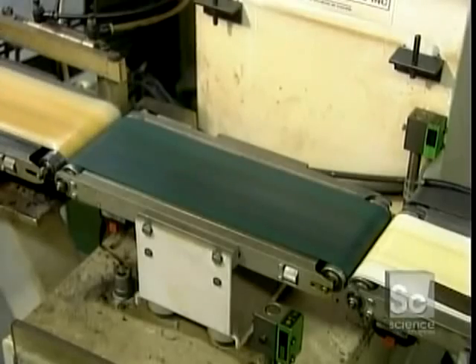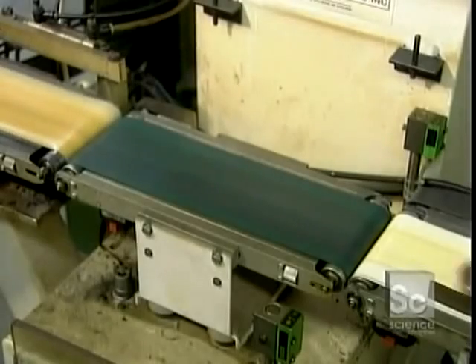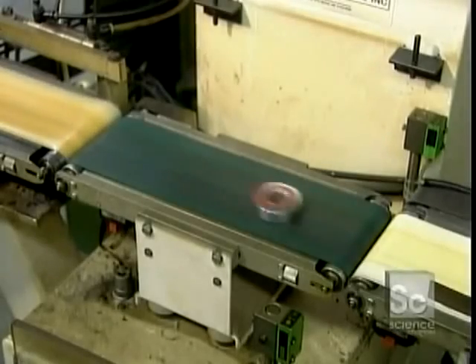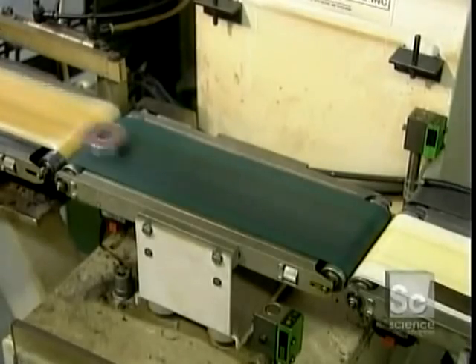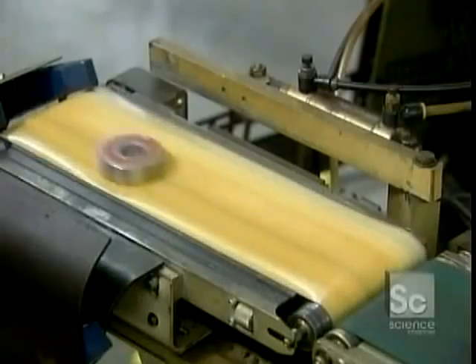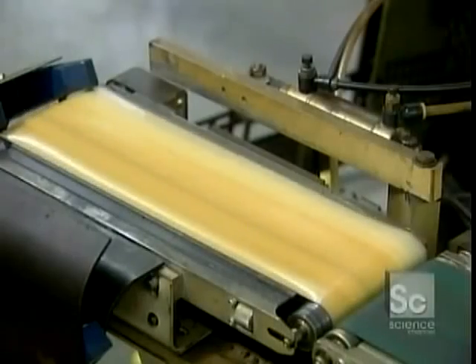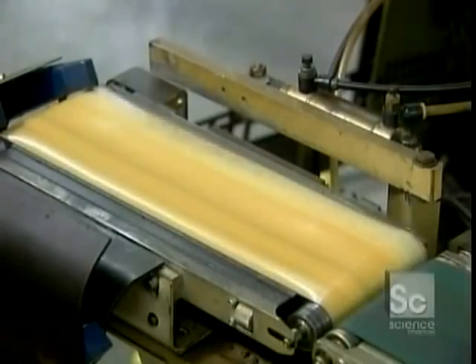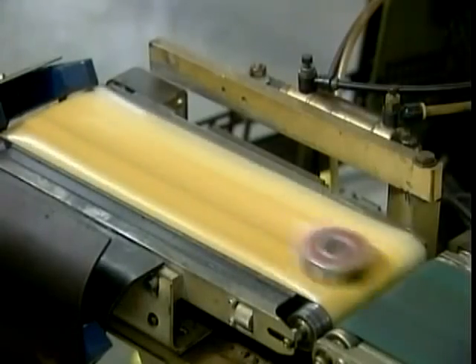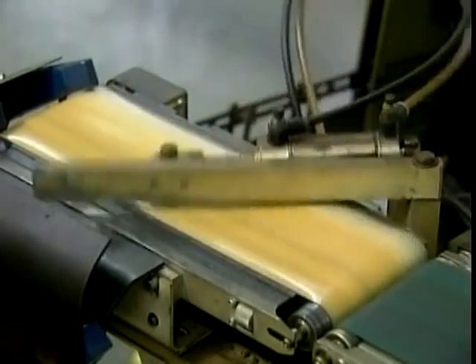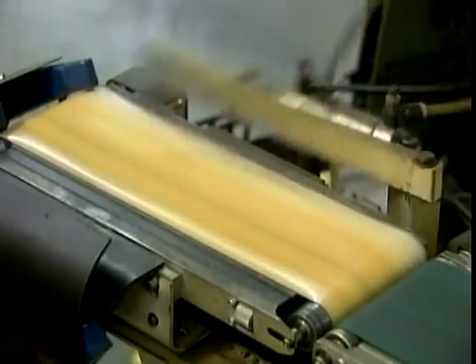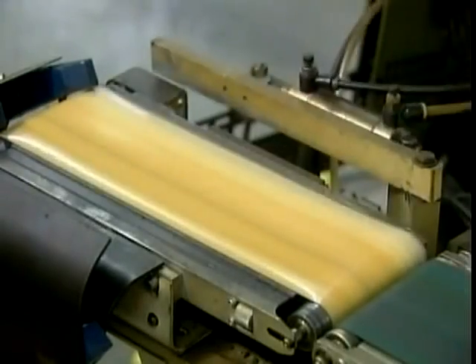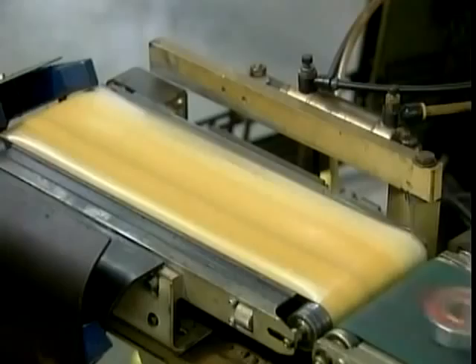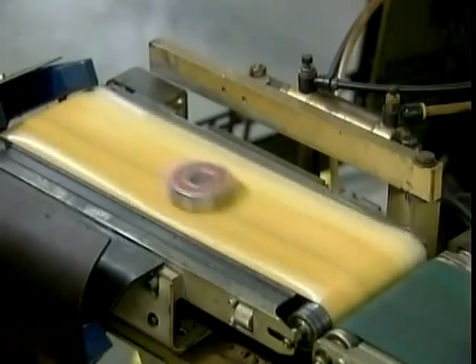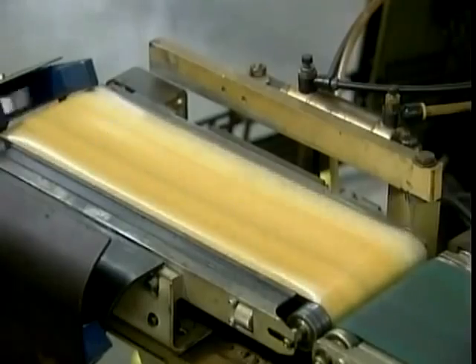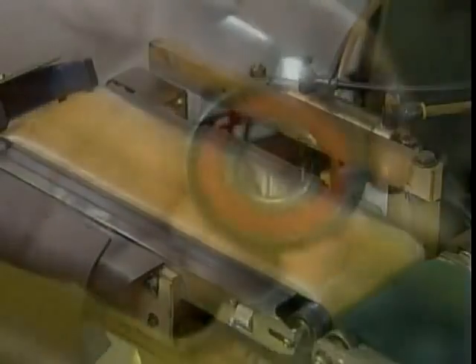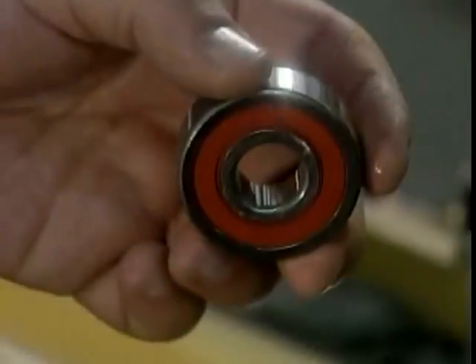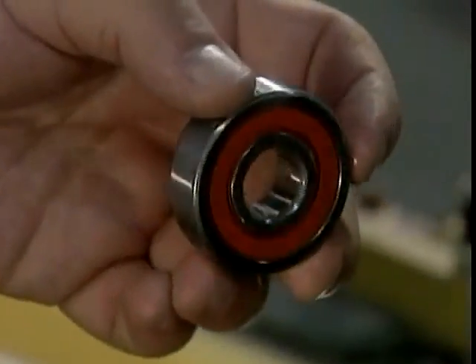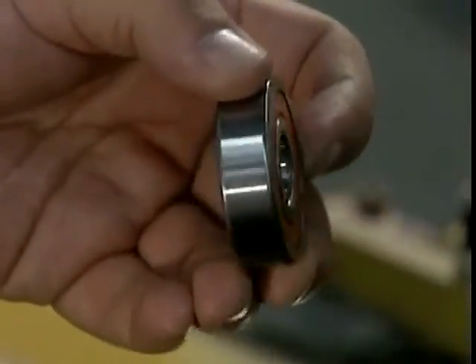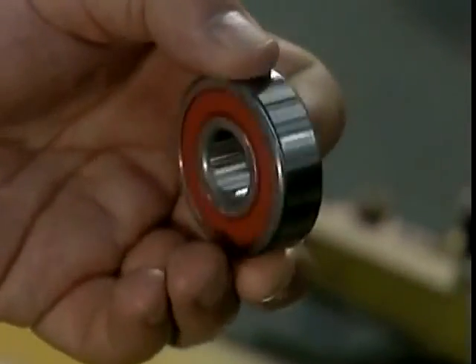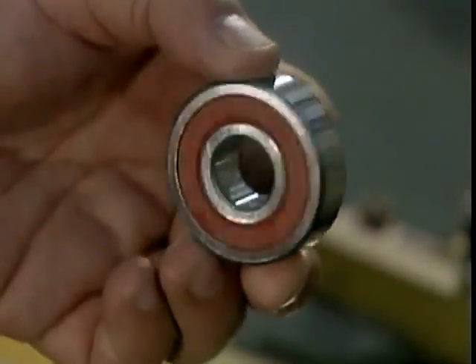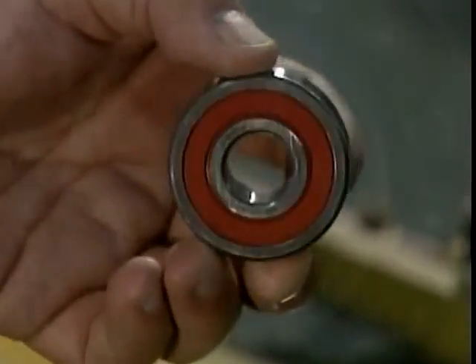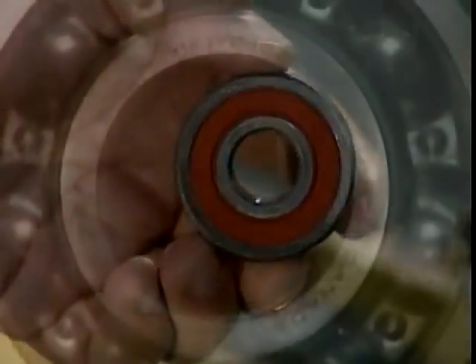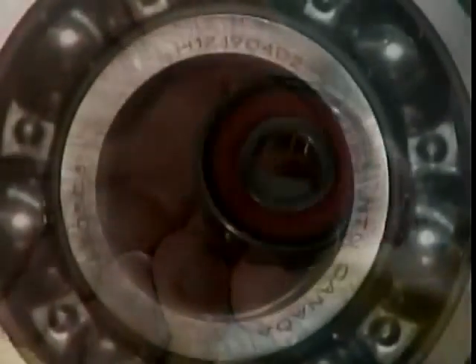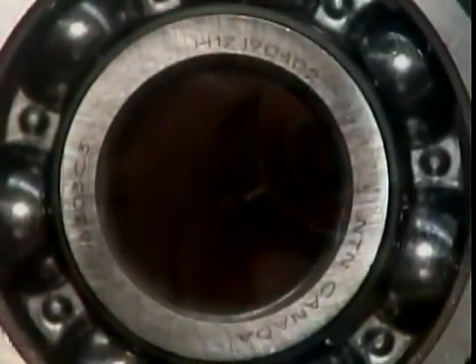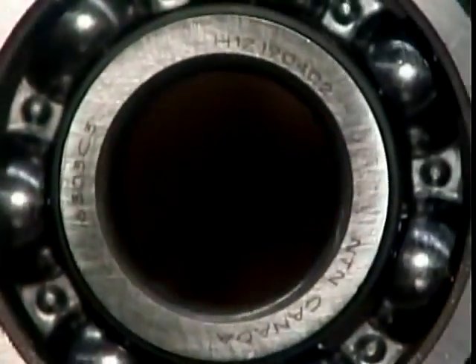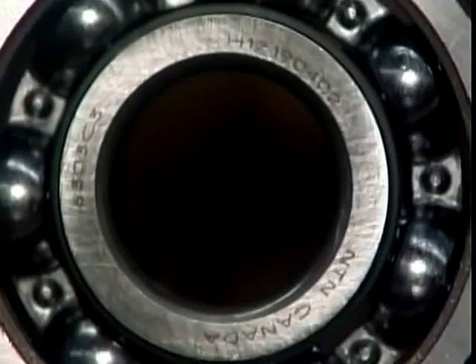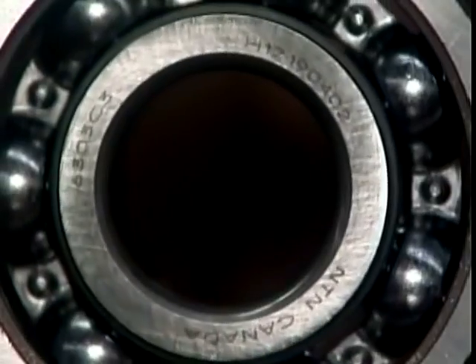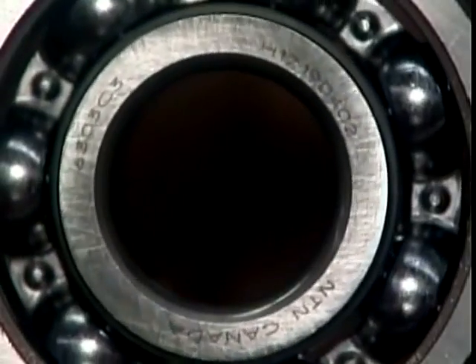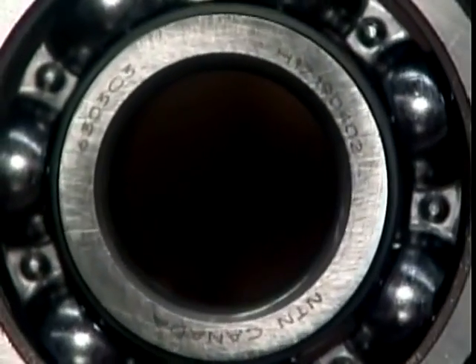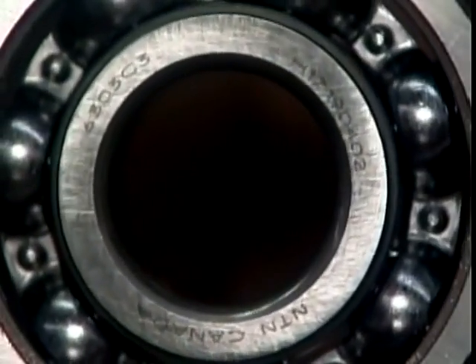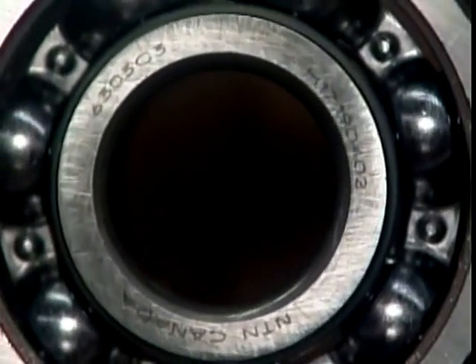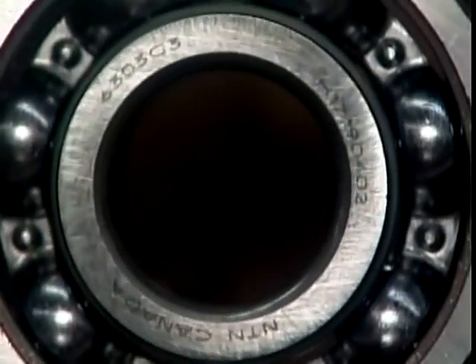A final quality control test uses an automated scale to toss out any faulty bearings that aren't the required weight. The good ones move on to a laser, which marks them with information such as the part number and the trademark.